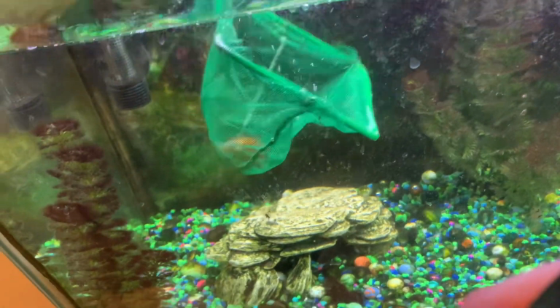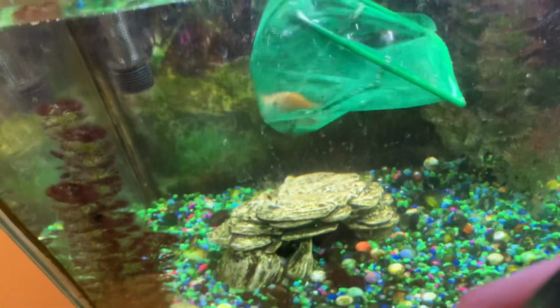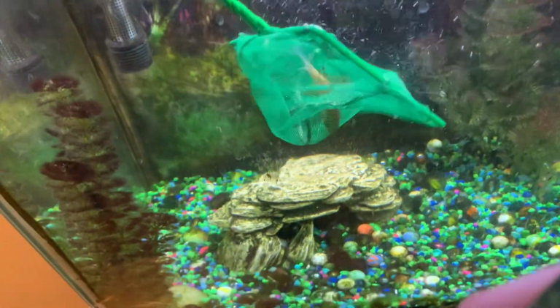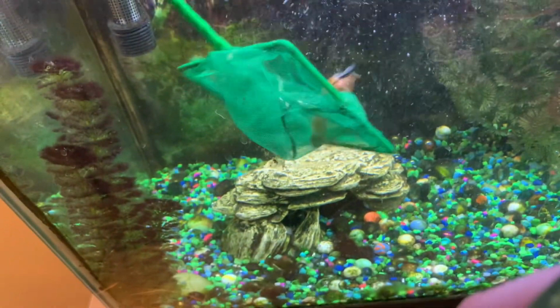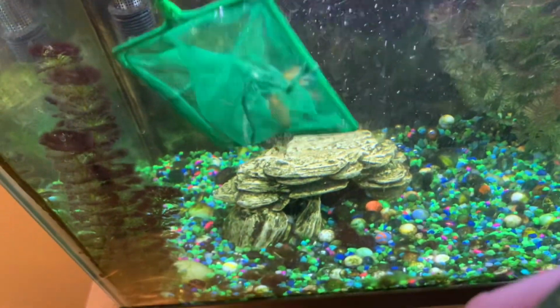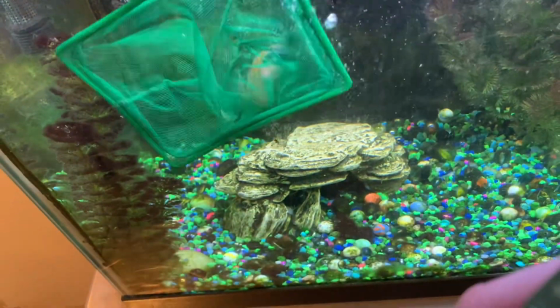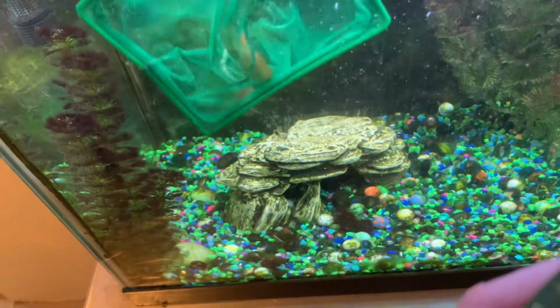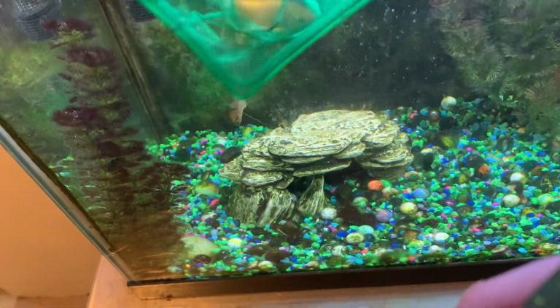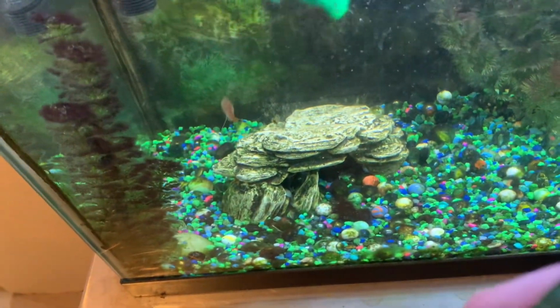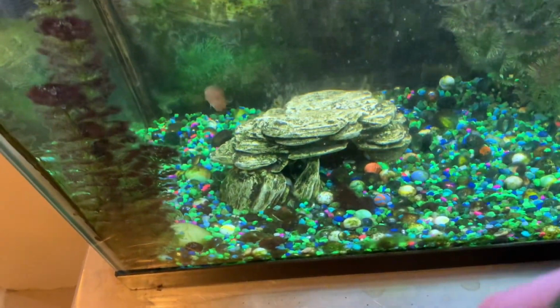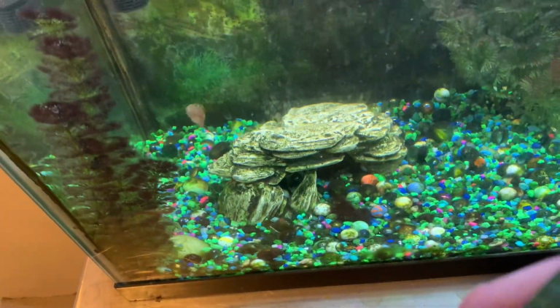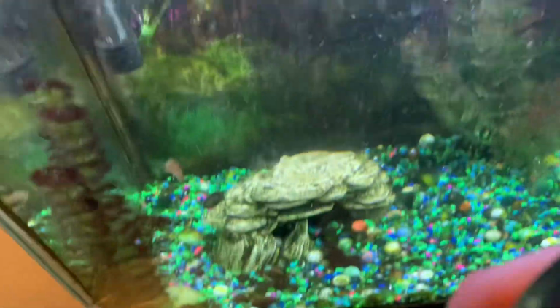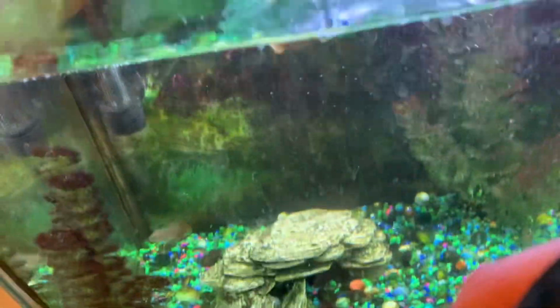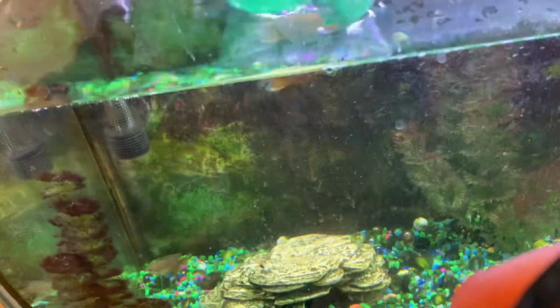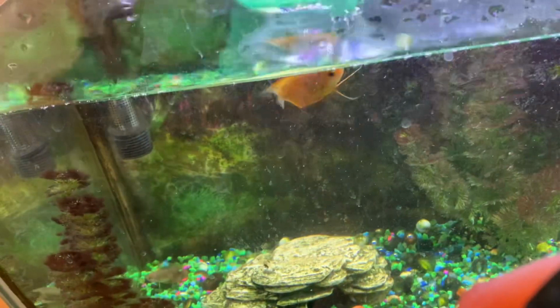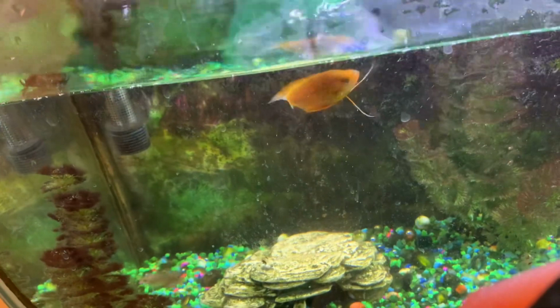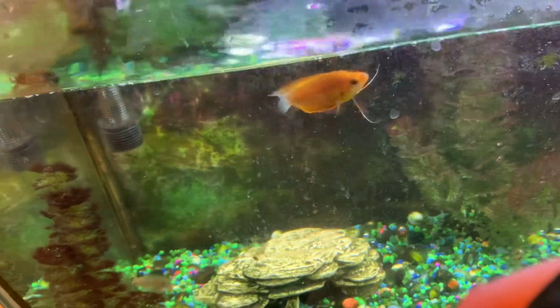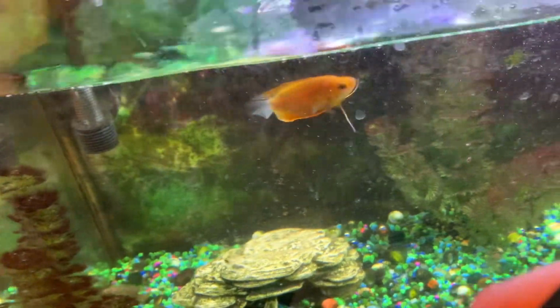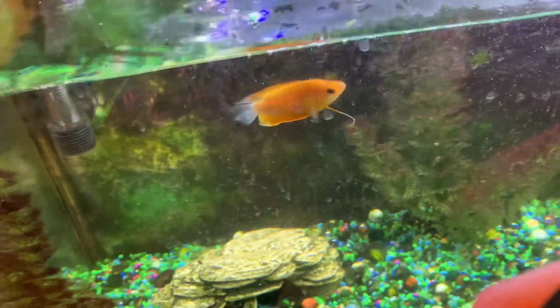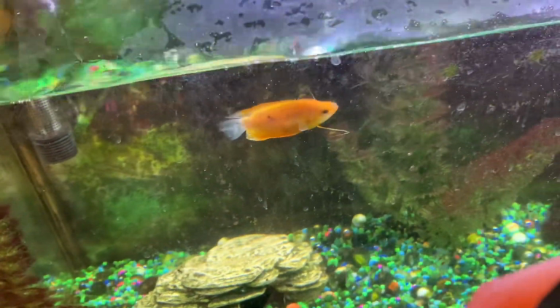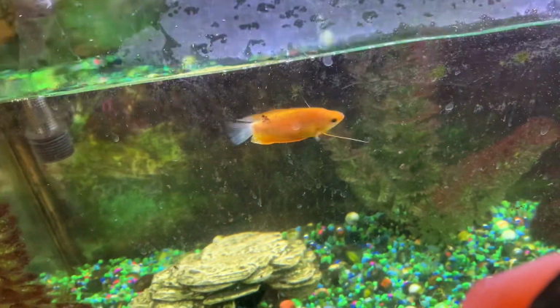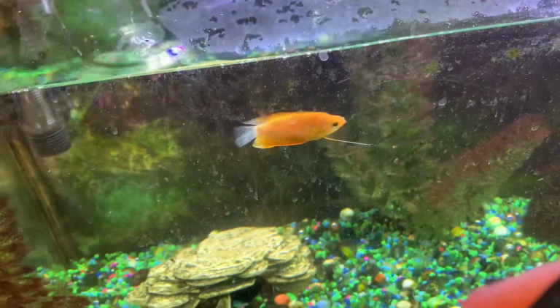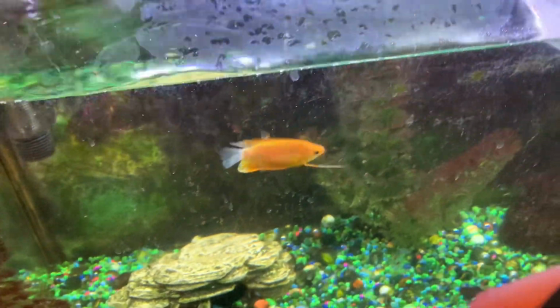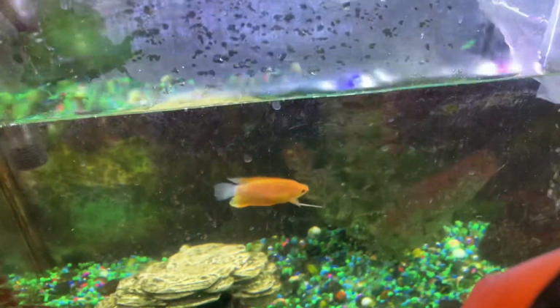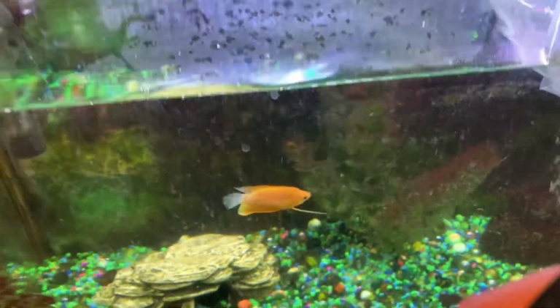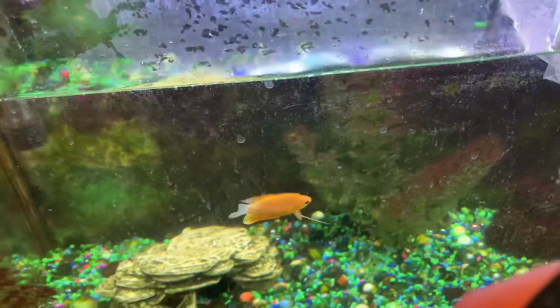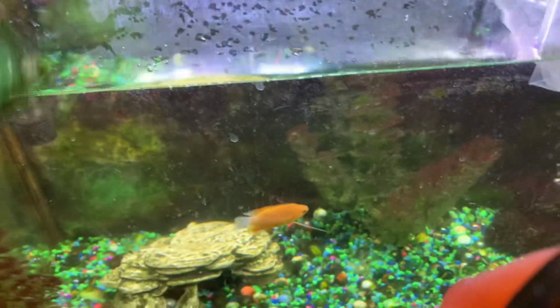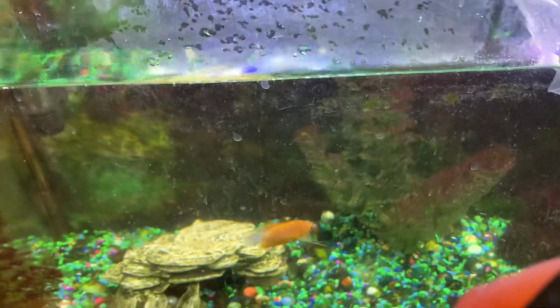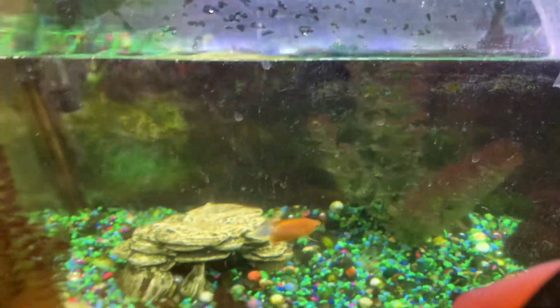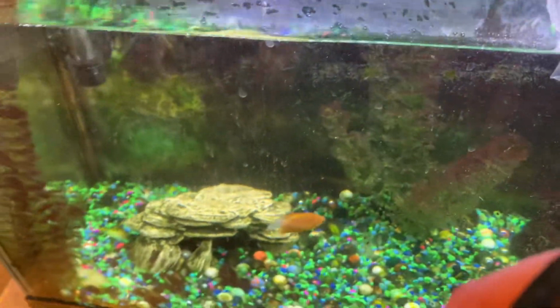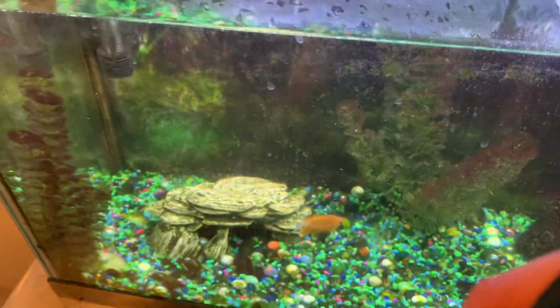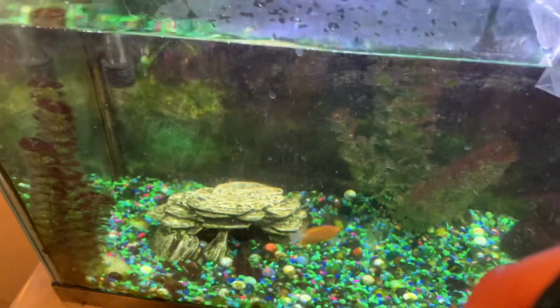So here are the two gouramis. There's one — there's the sunburst. Look at that orange, it just popped right out when it got in there.